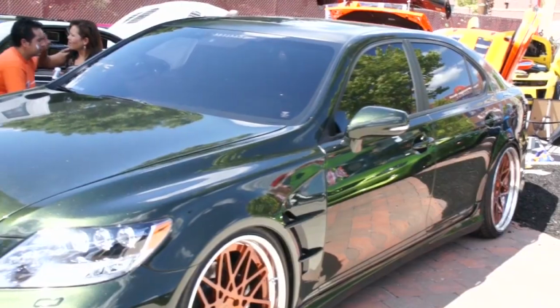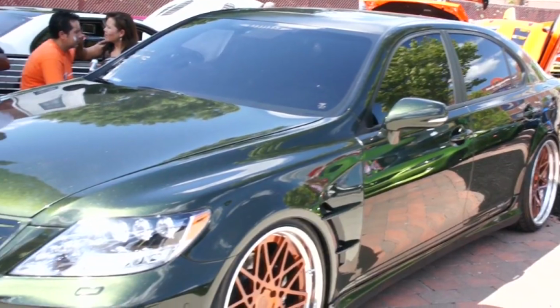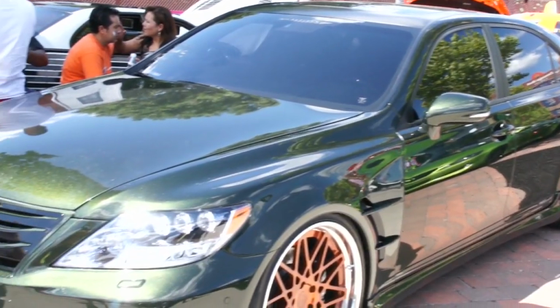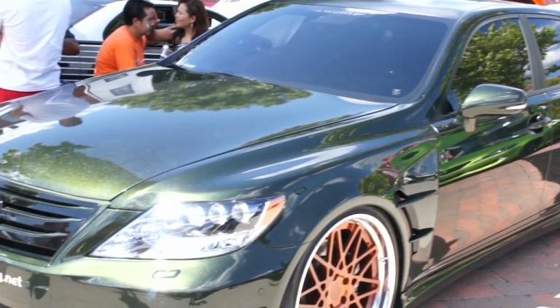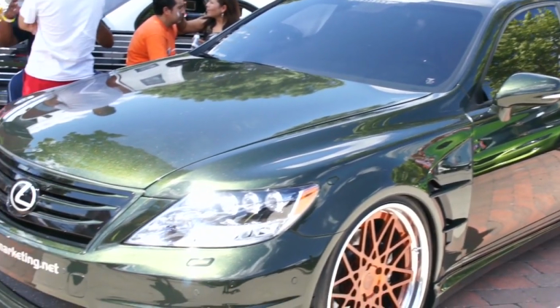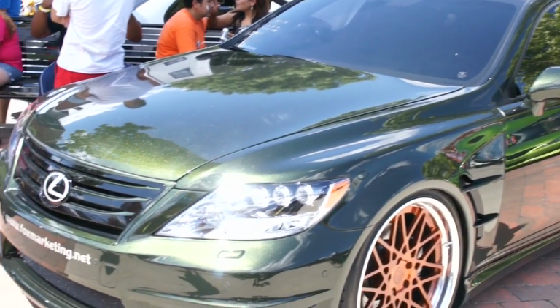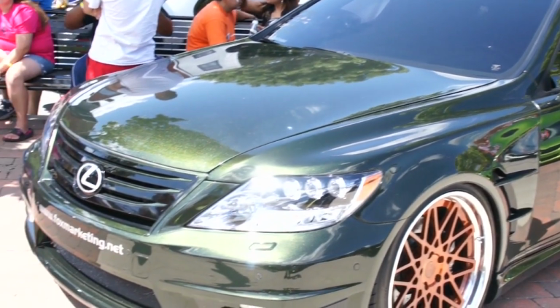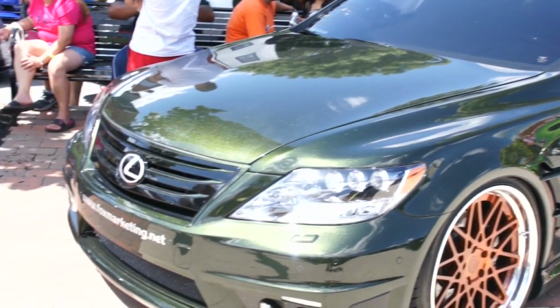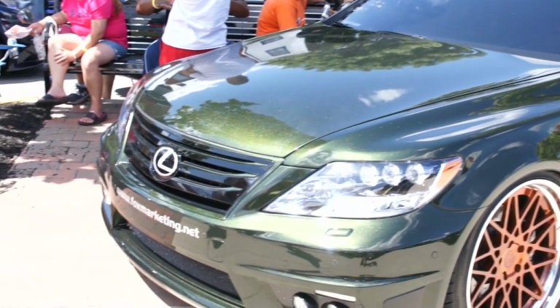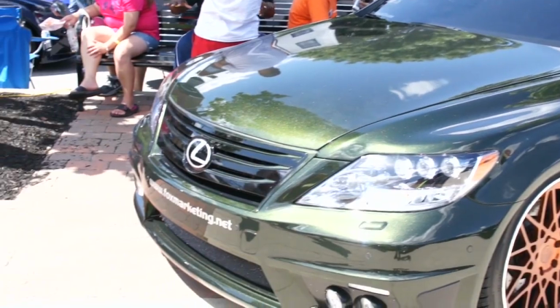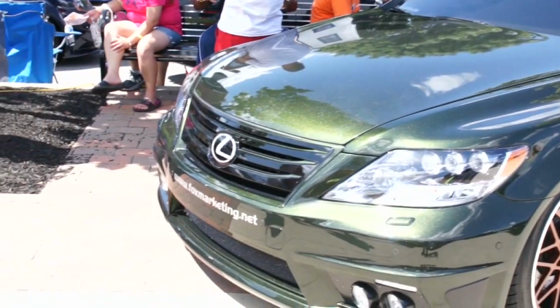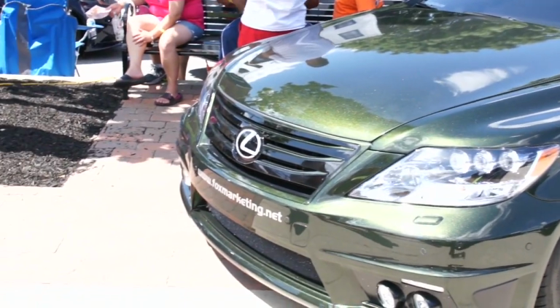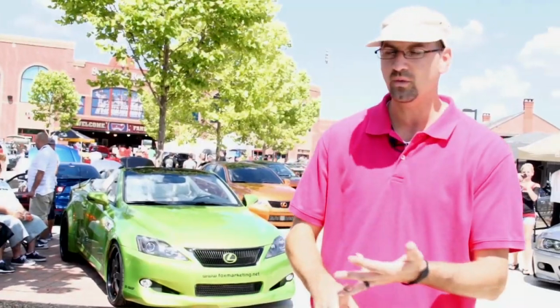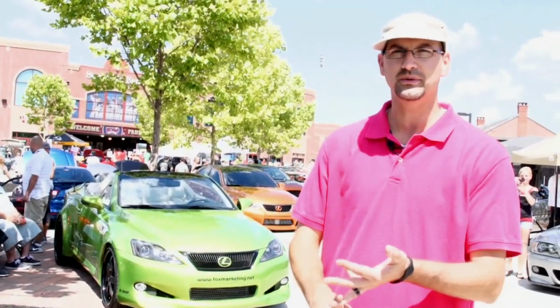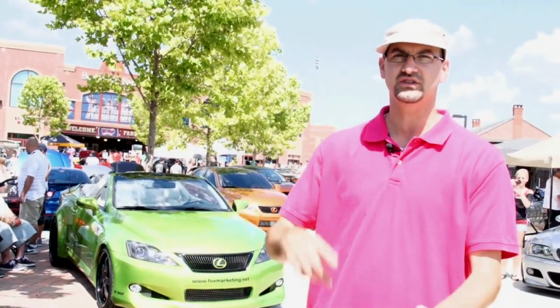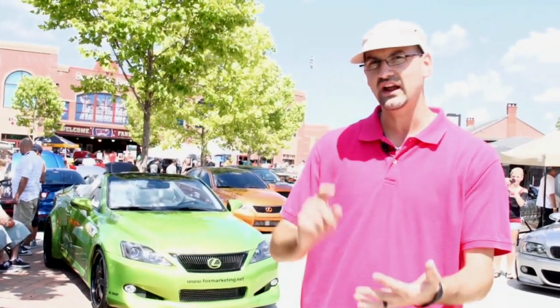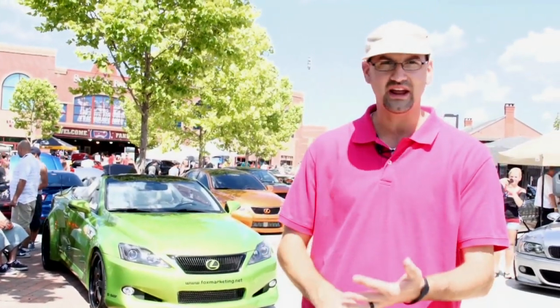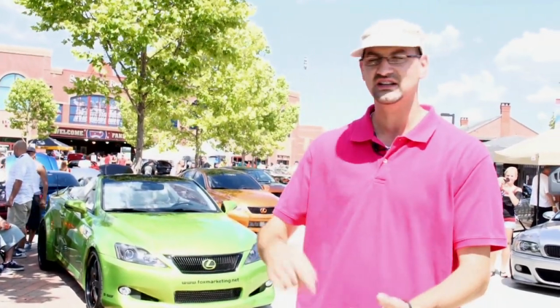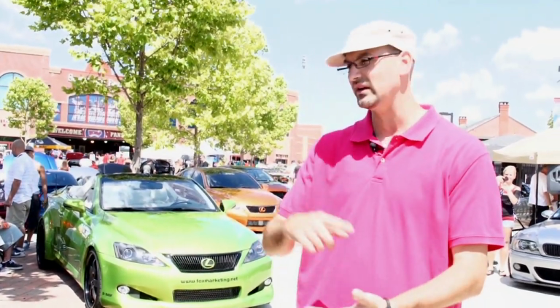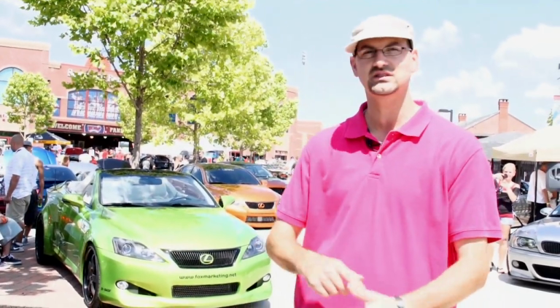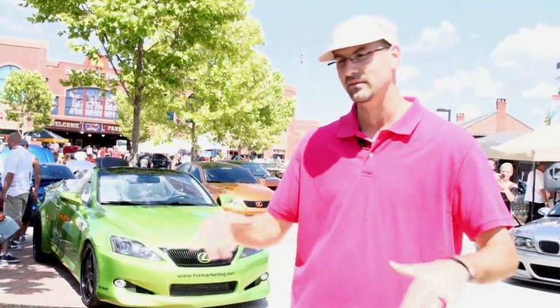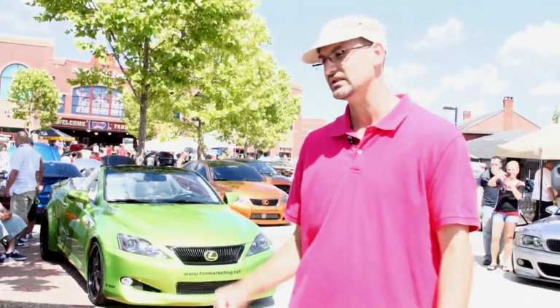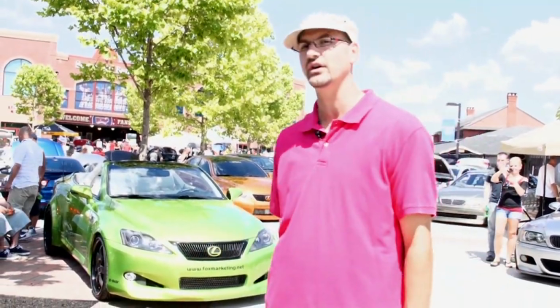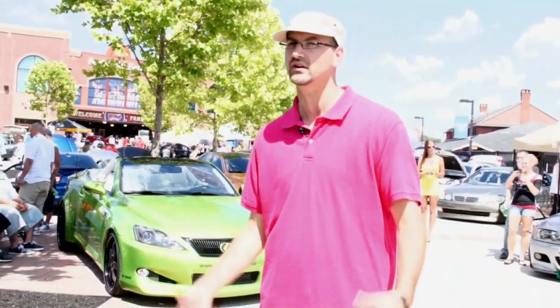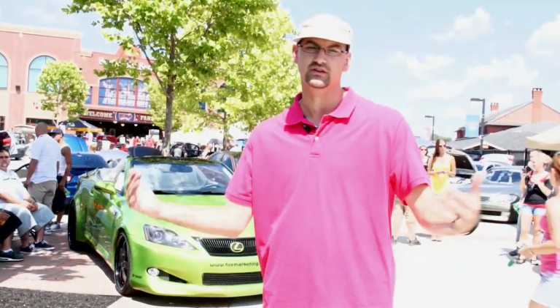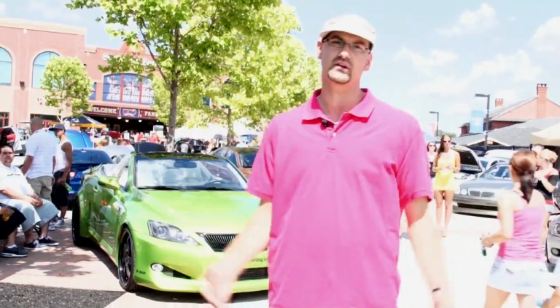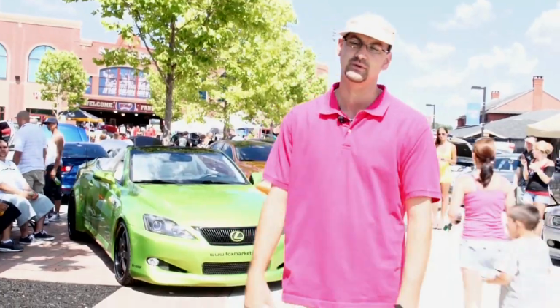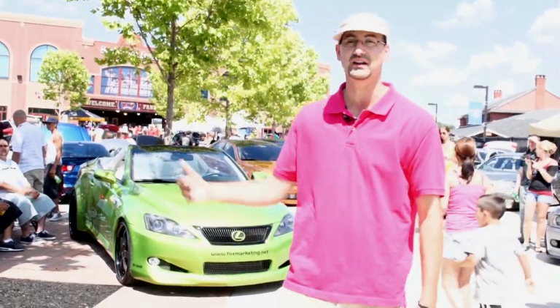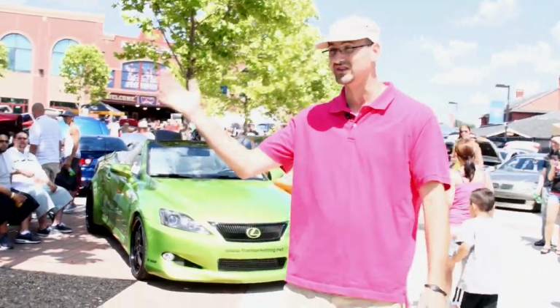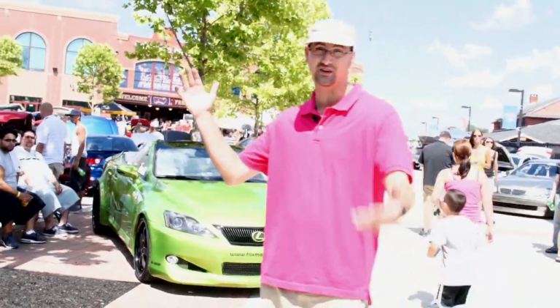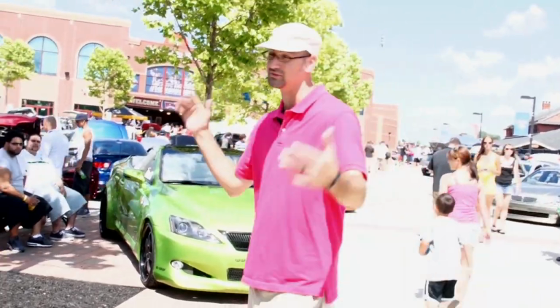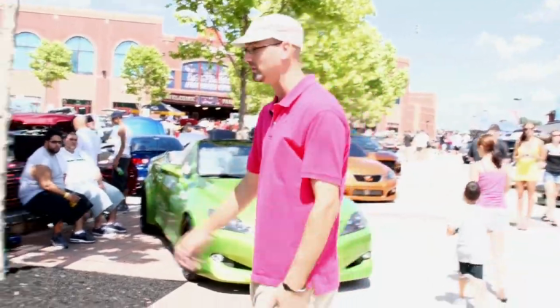The interior is bone stock — it's all leather, suede, 7.1 Dolby Digital Sound, 19-speaker sub. It's loaded. The car is $120,000. It parks itself too — it's pretty cool.